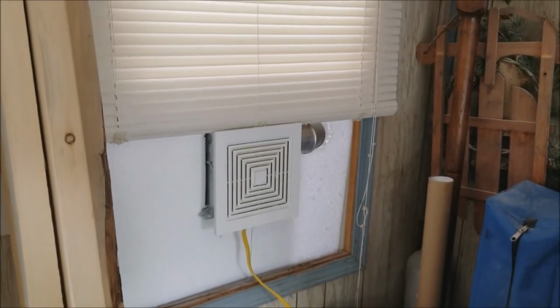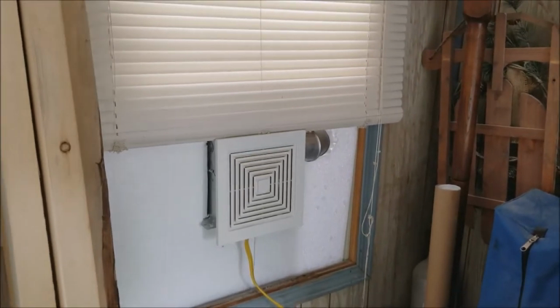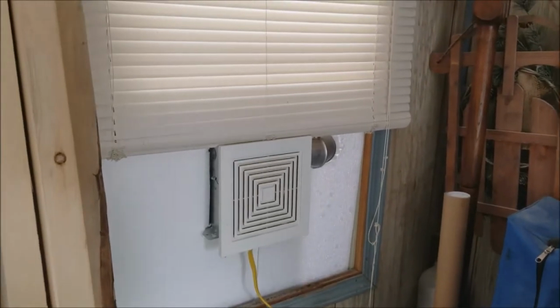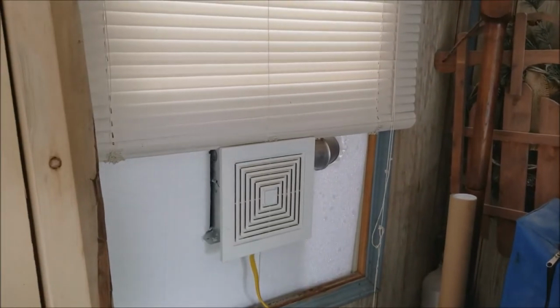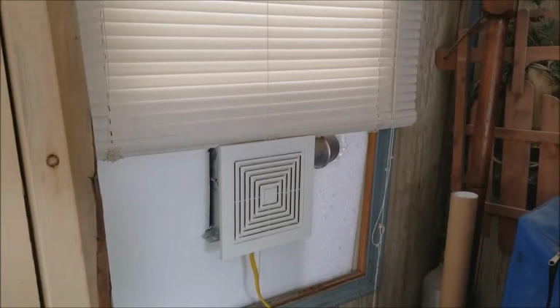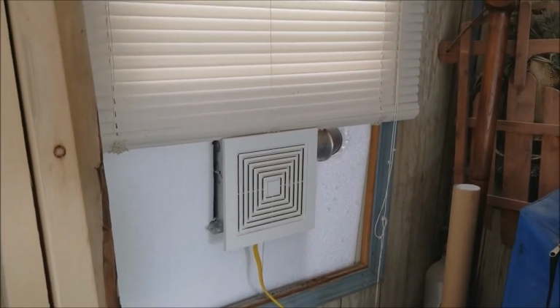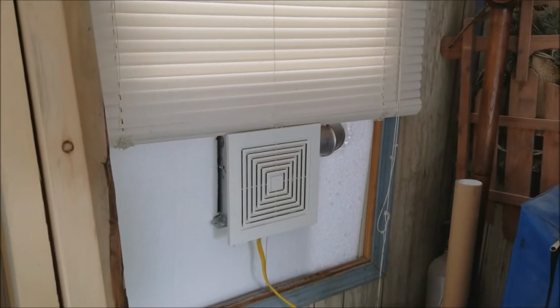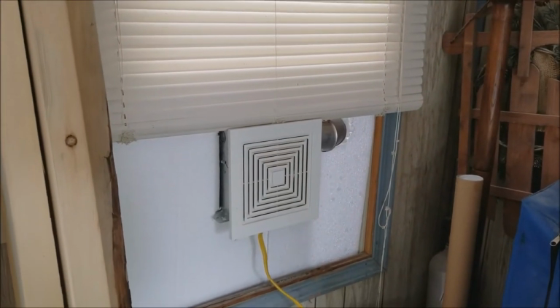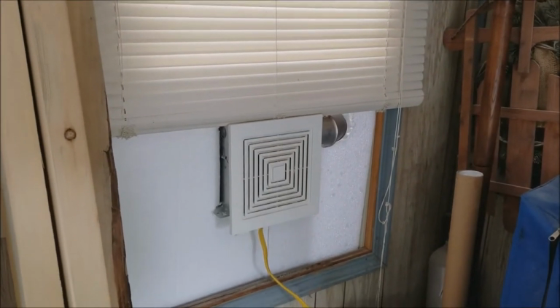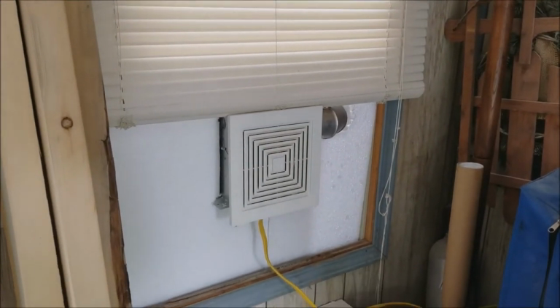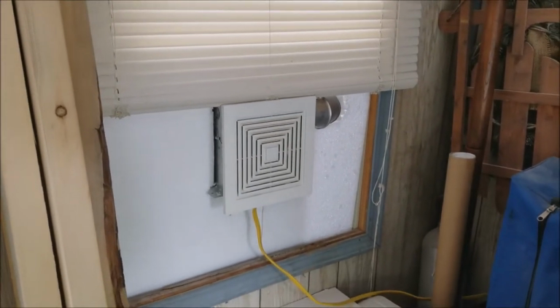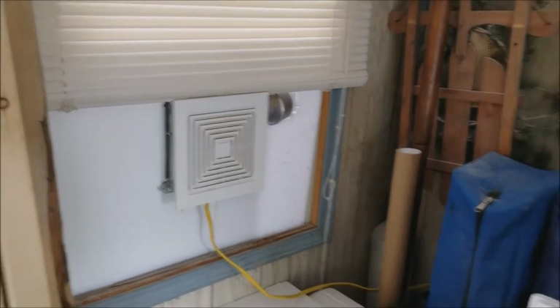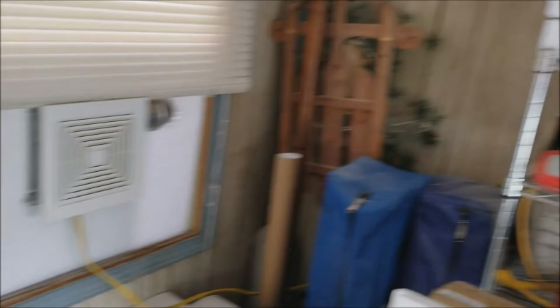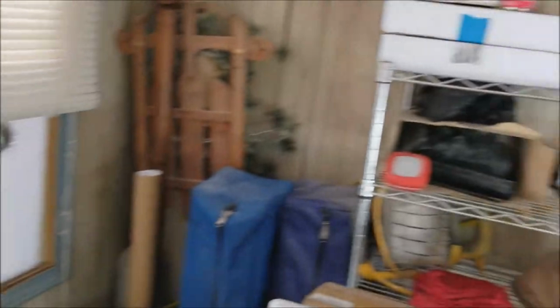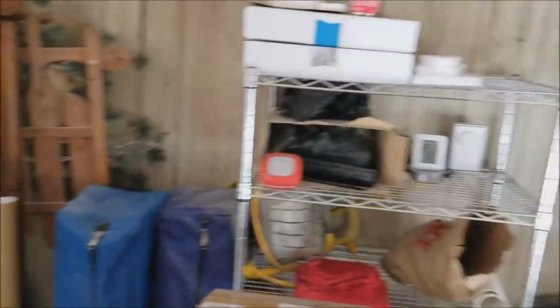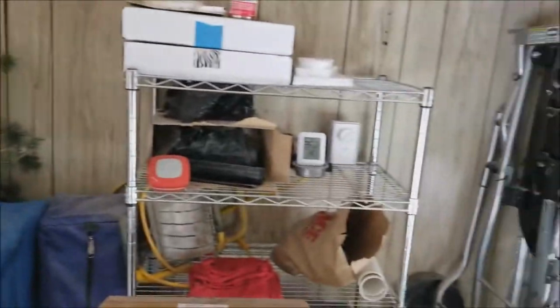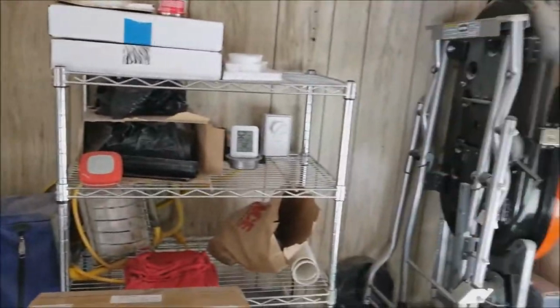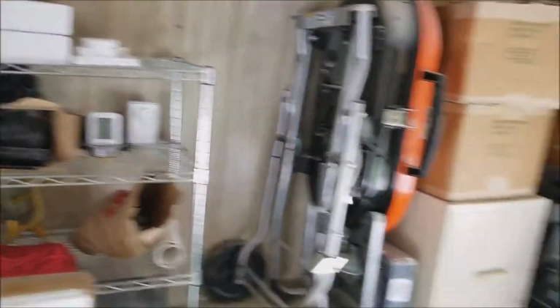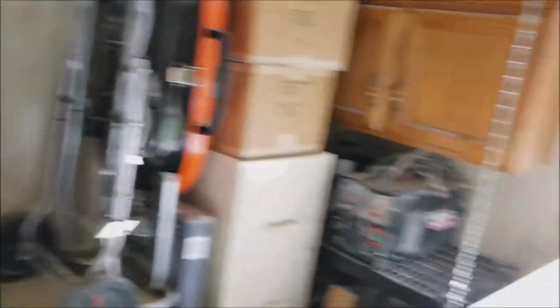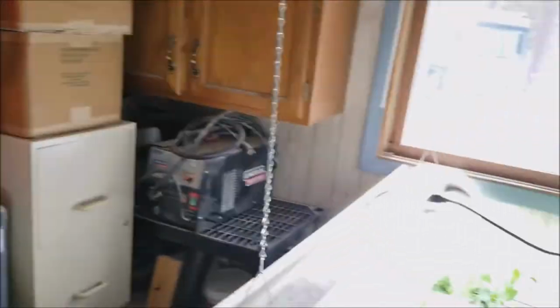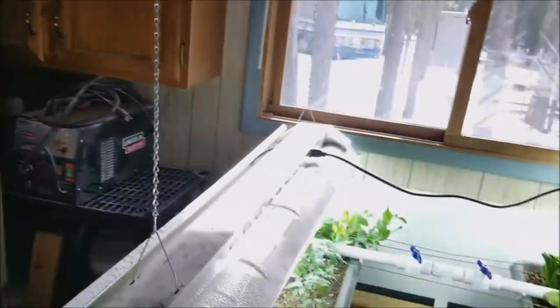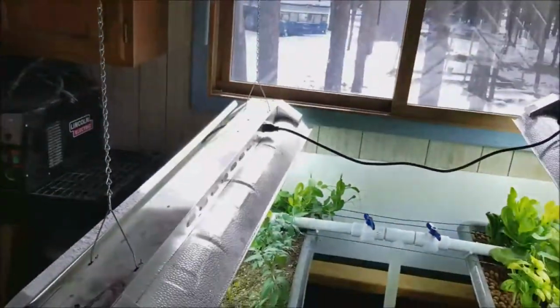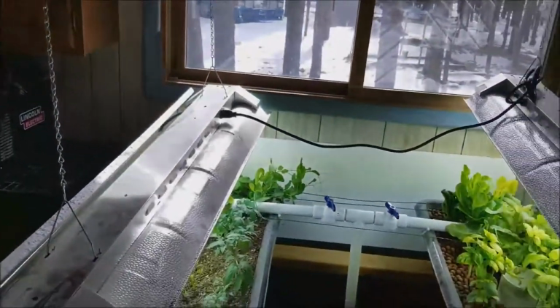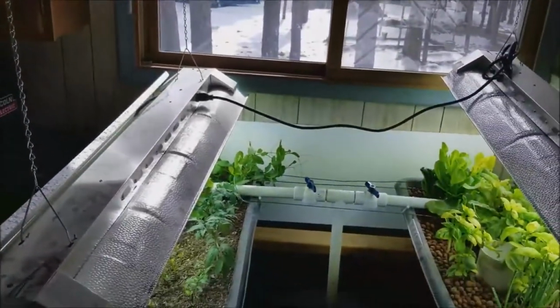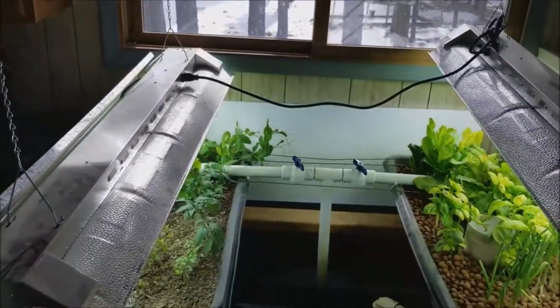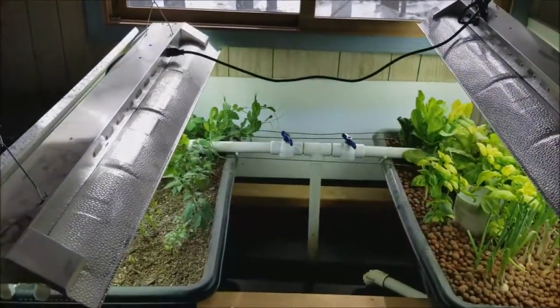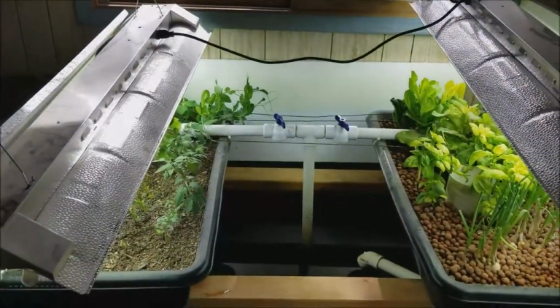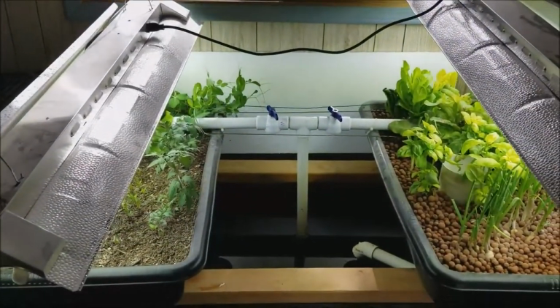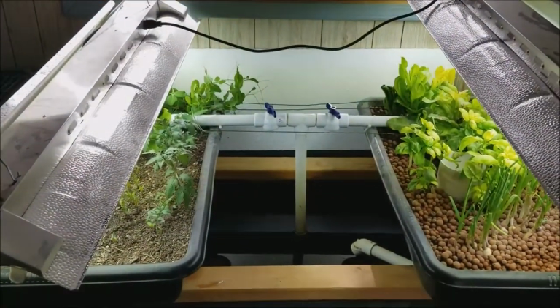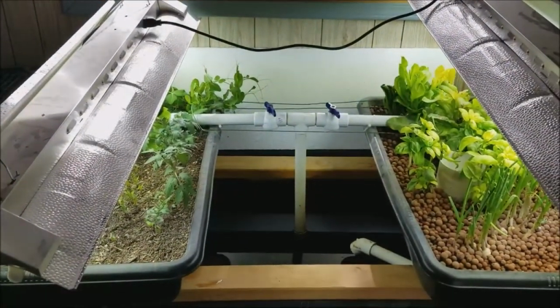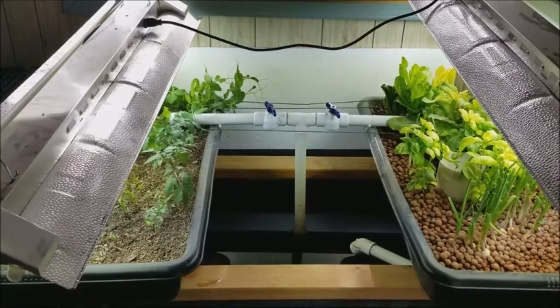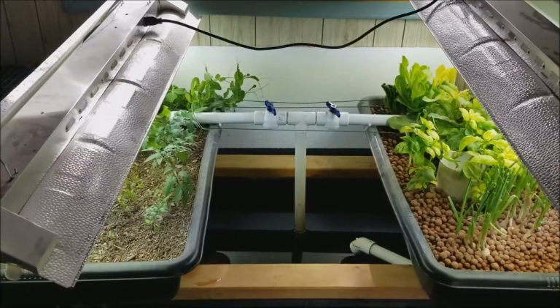It worked okay — it certainly reduced the humidity somewhat — but it just didn't feel like it was working all that great.